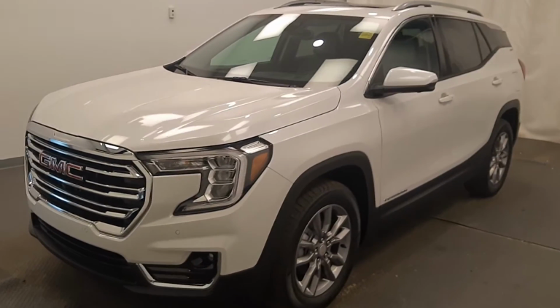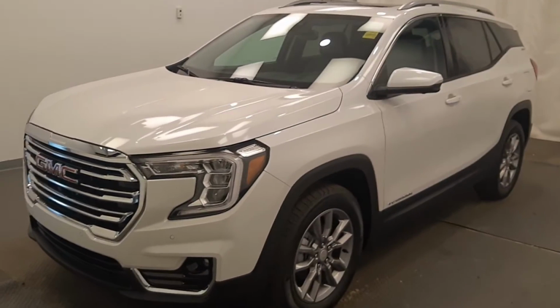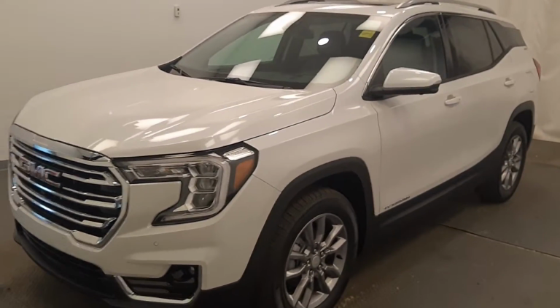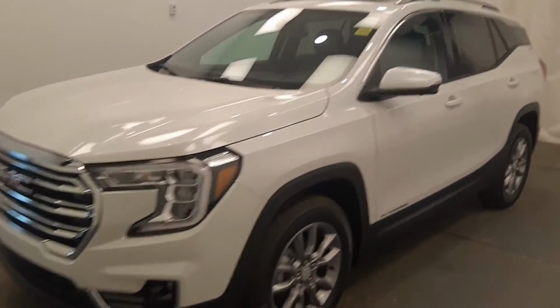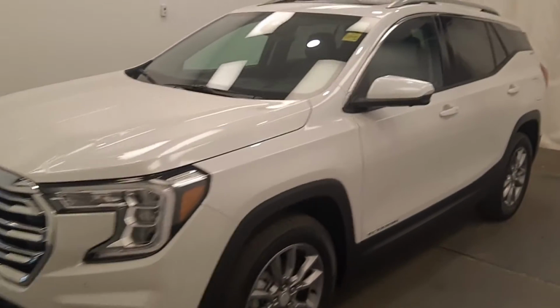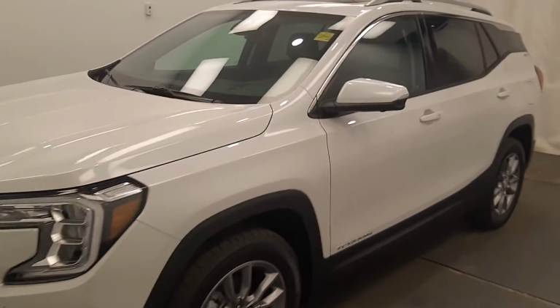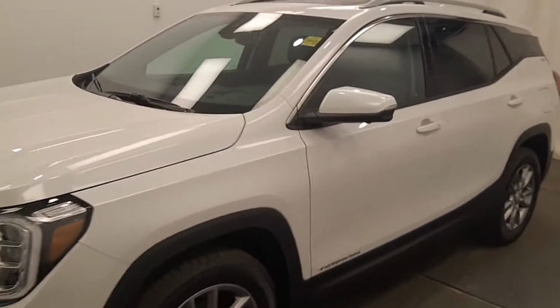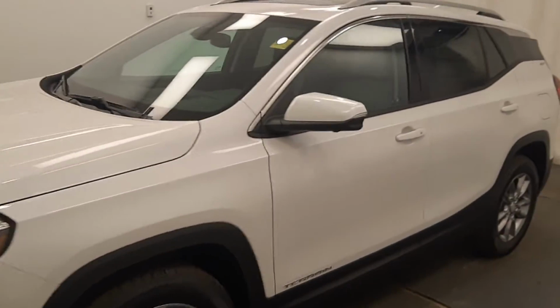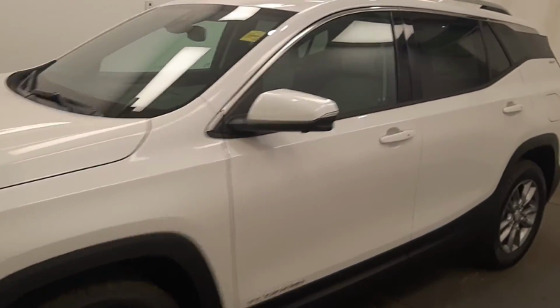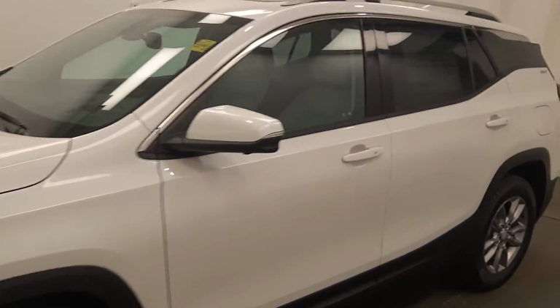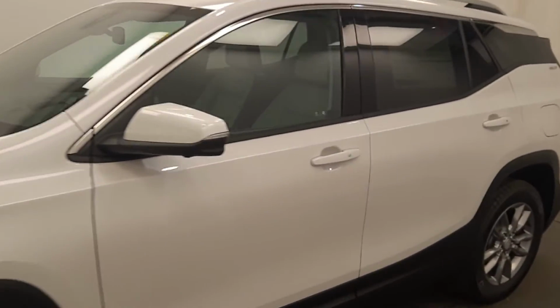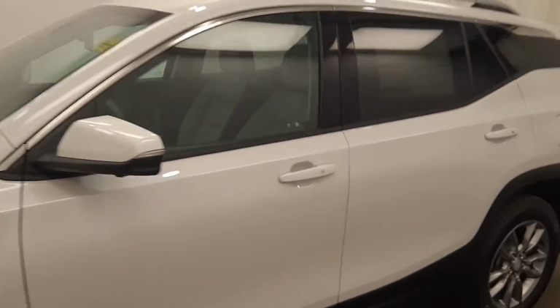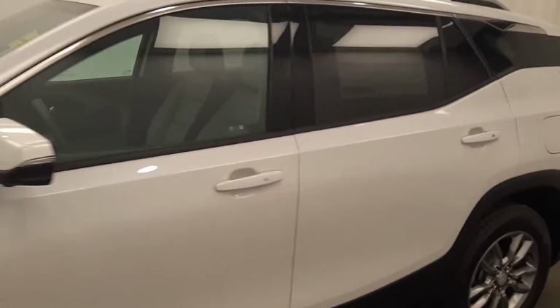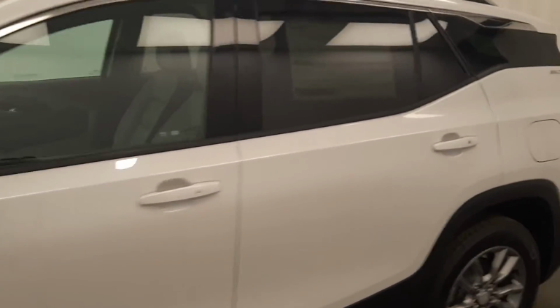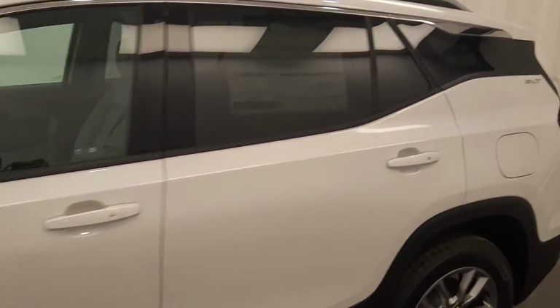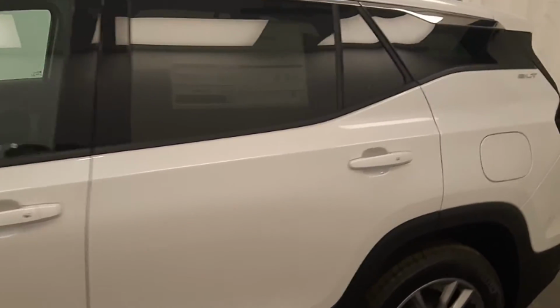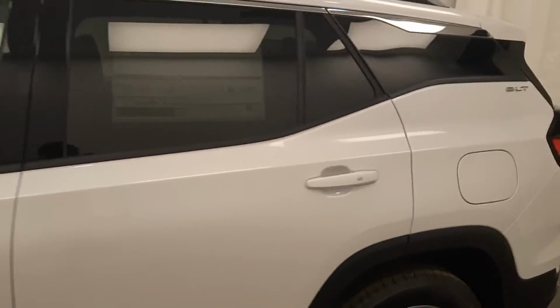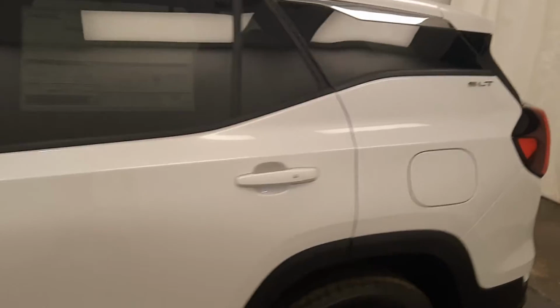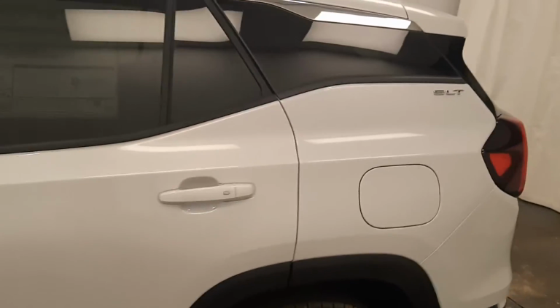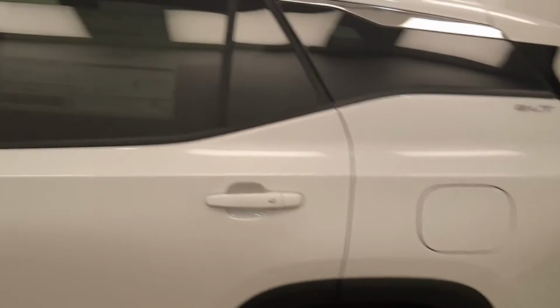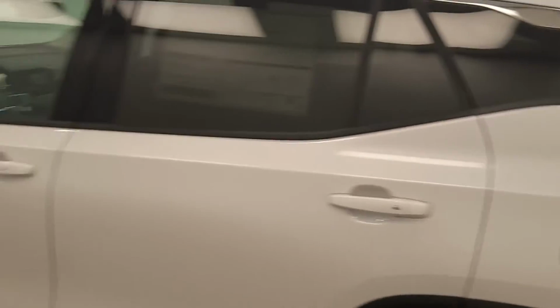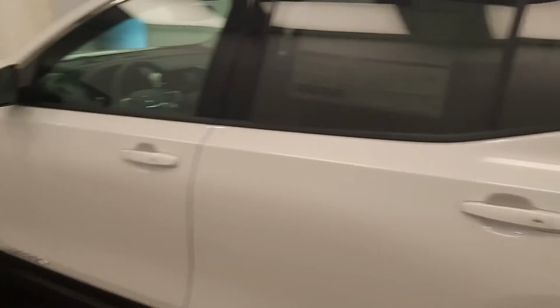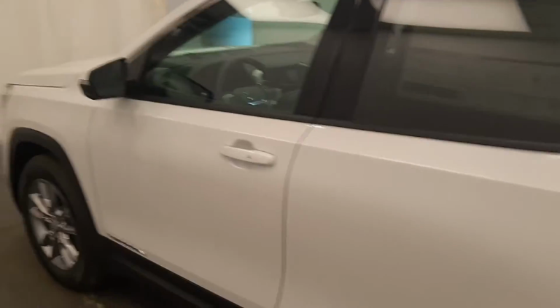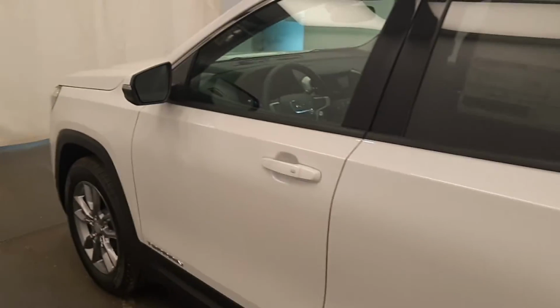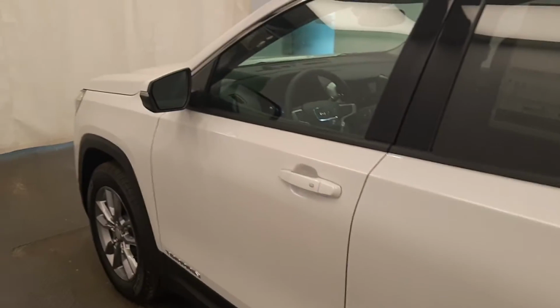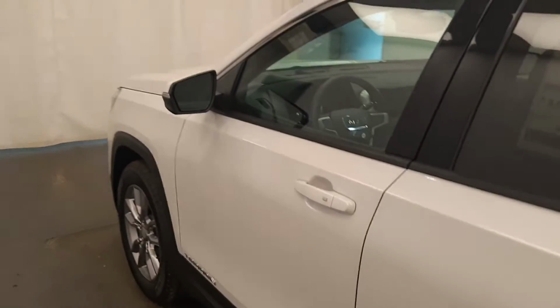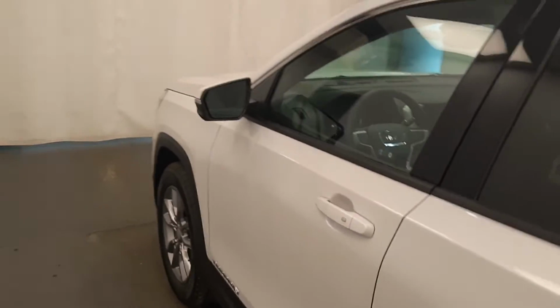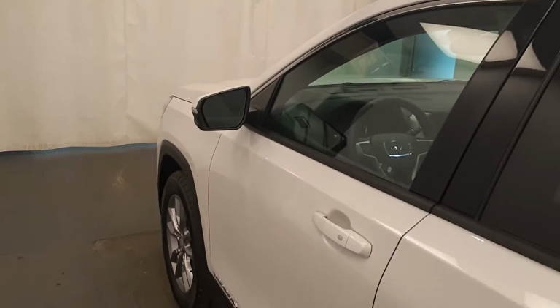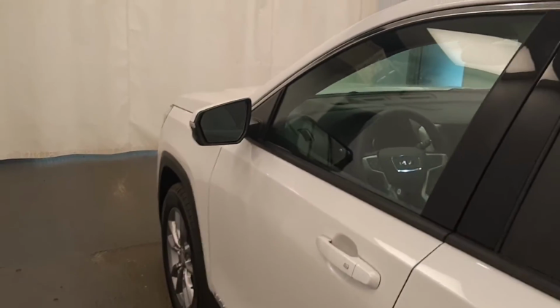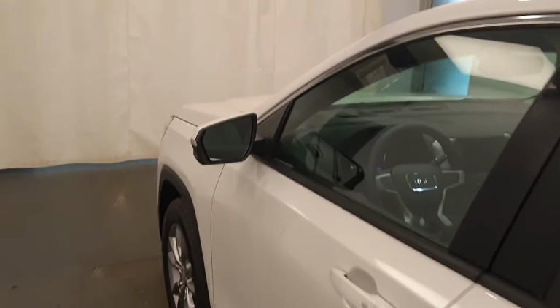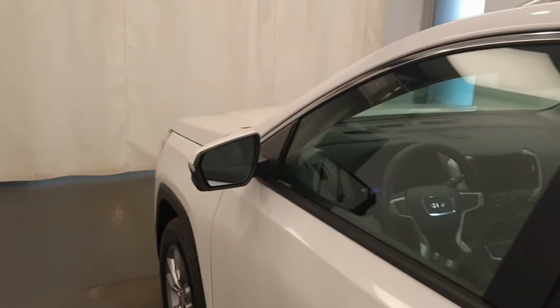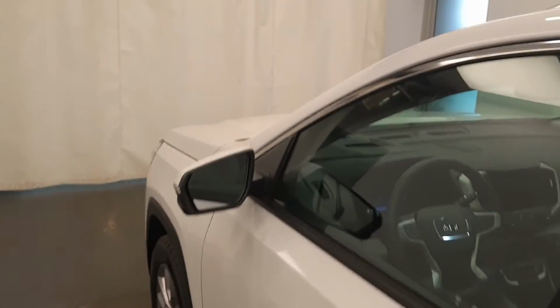We're reviewing stock number 229609 on a 2022 GMC Terrain SLT. The exterior color is frost white. You can find this vehicle at Davis GMC.